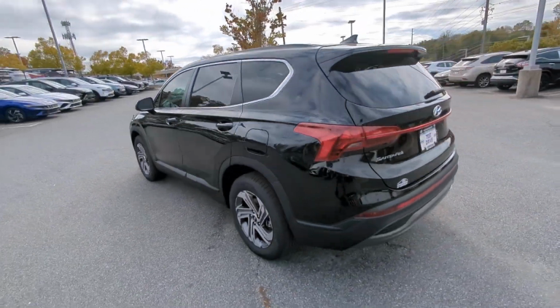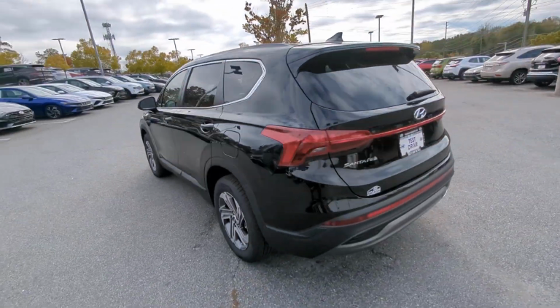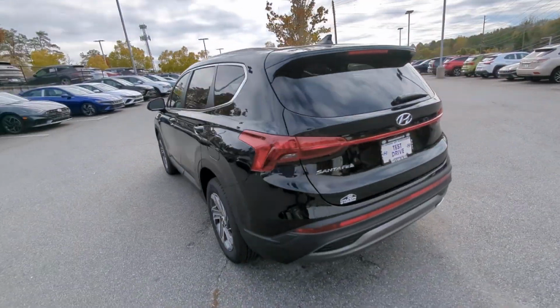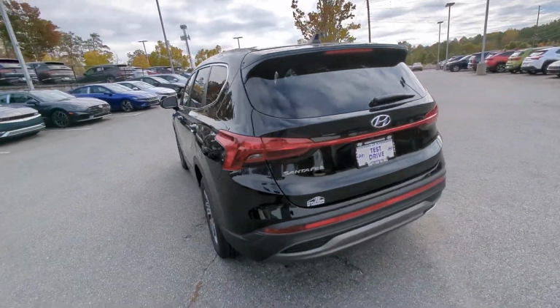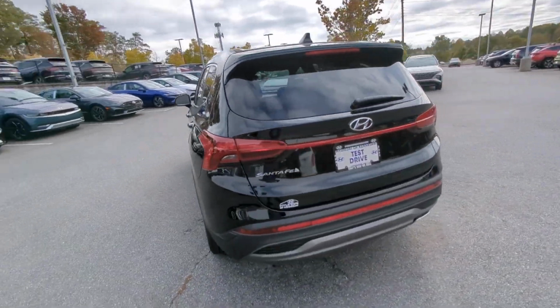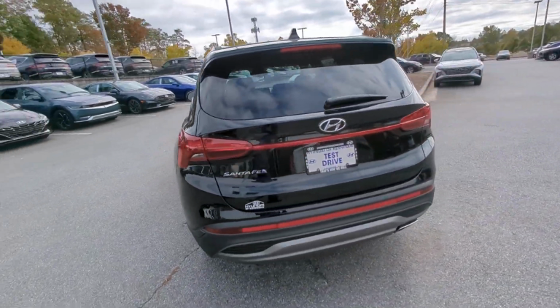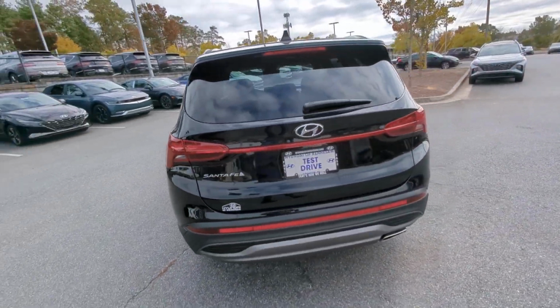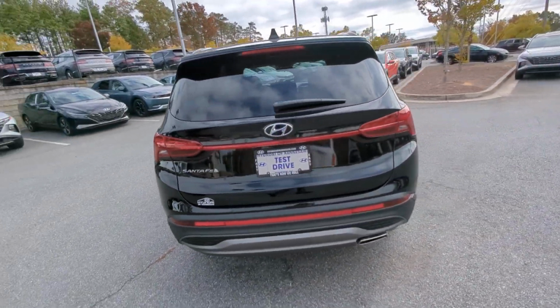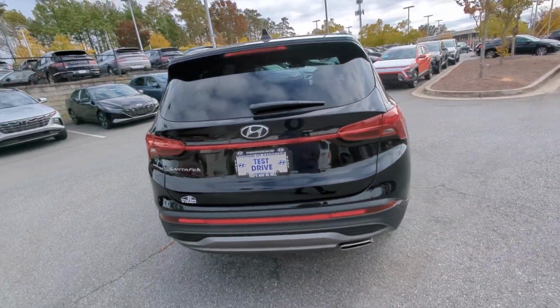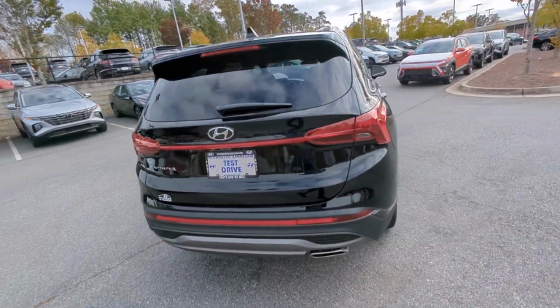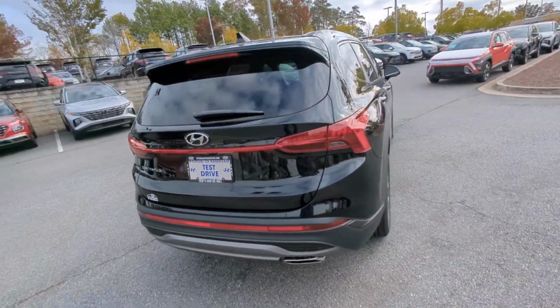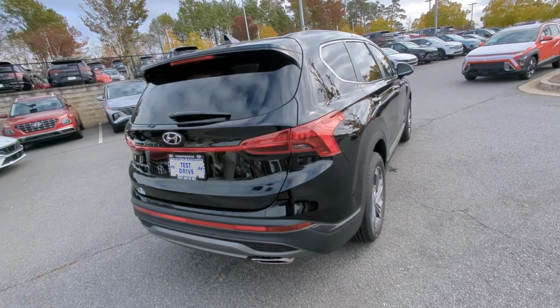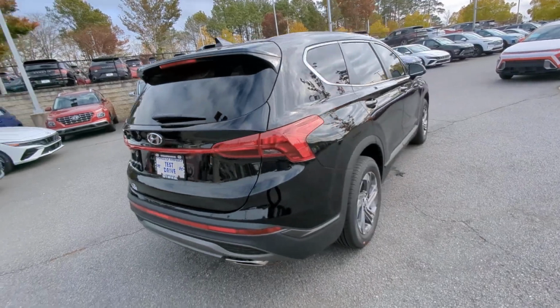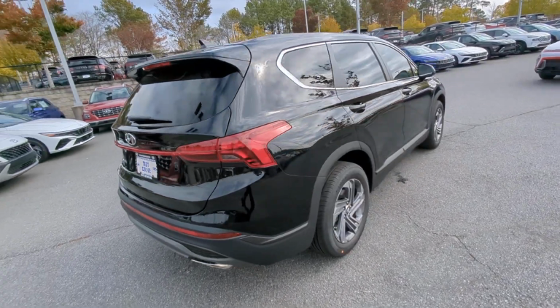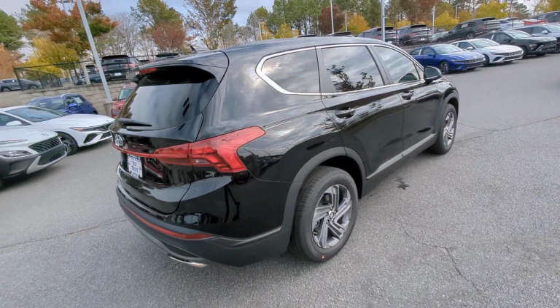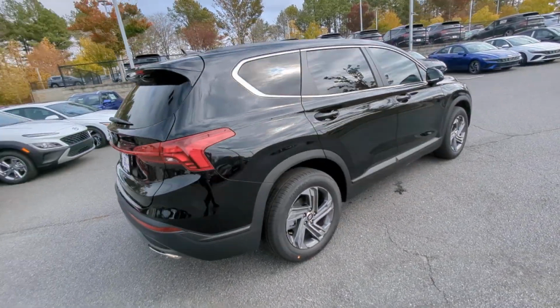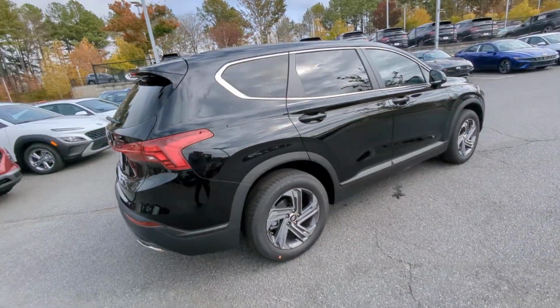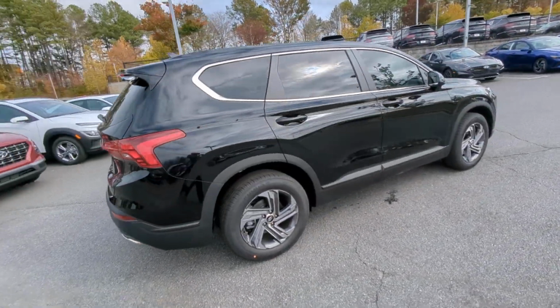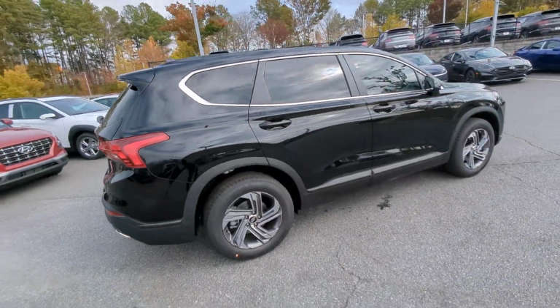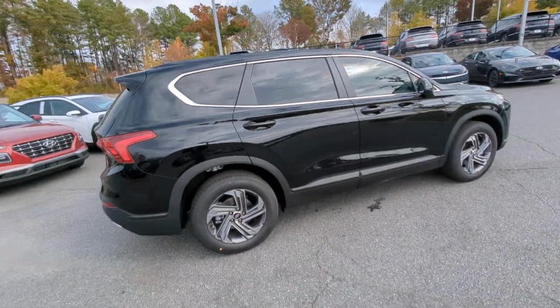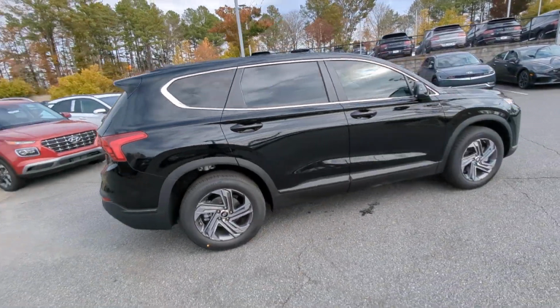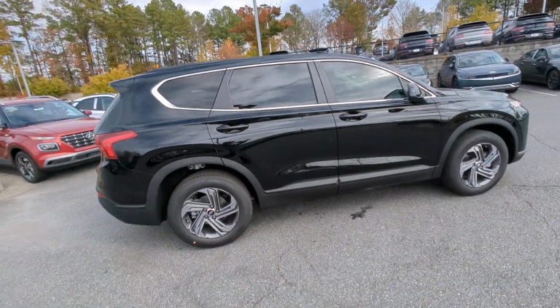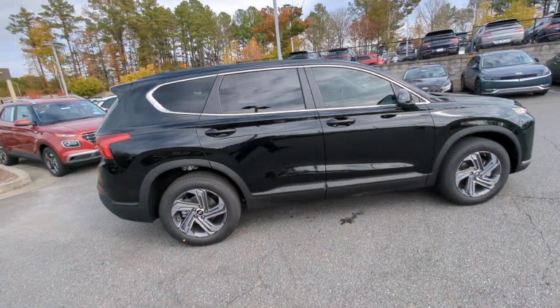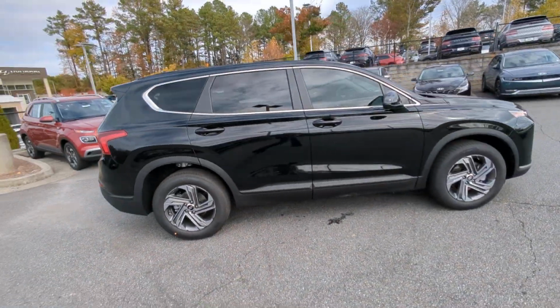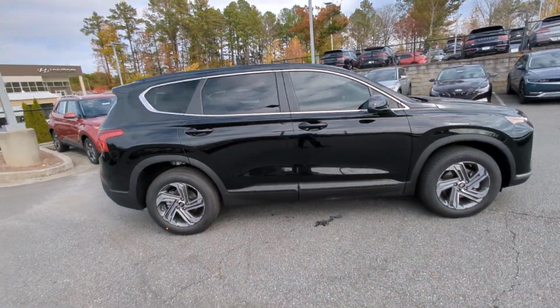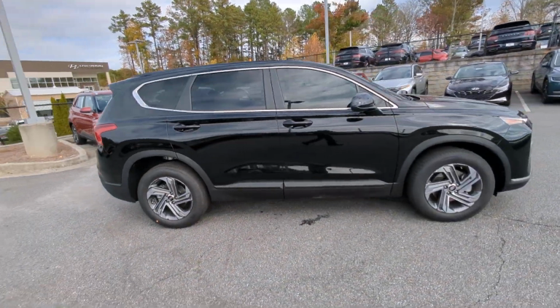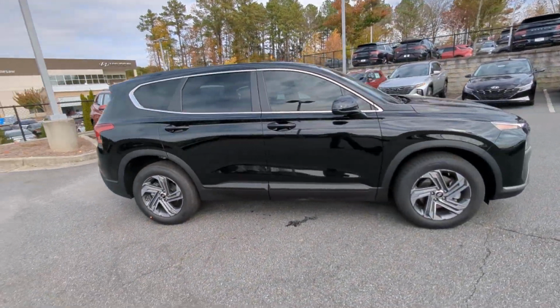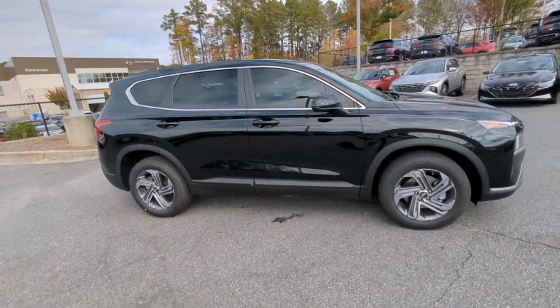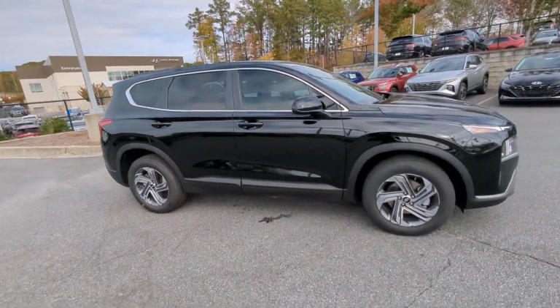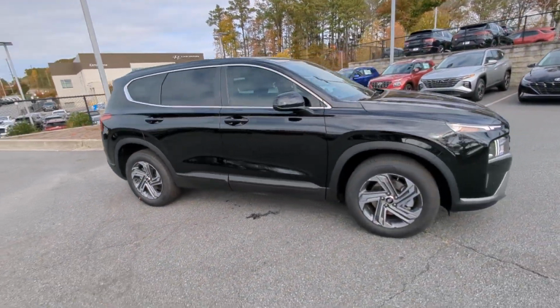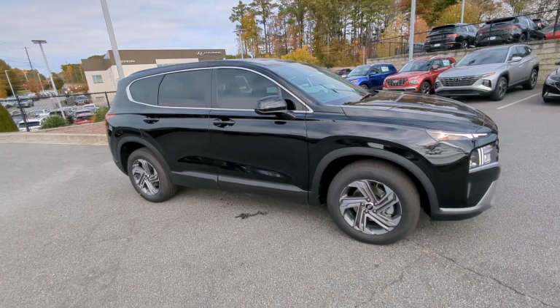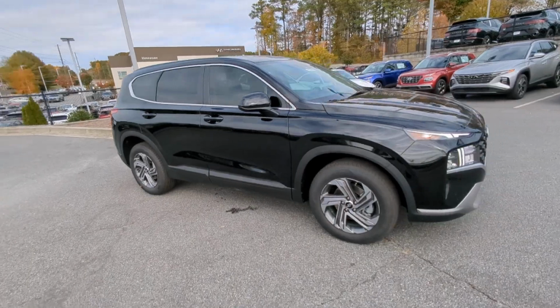this spacious, versatile mid-sized crossover infuses every drive with comfort and confidence. The following are some of this vehicle's highlighted options.